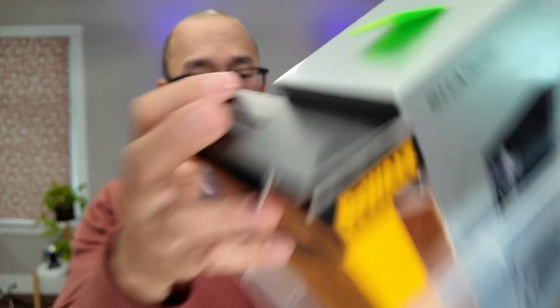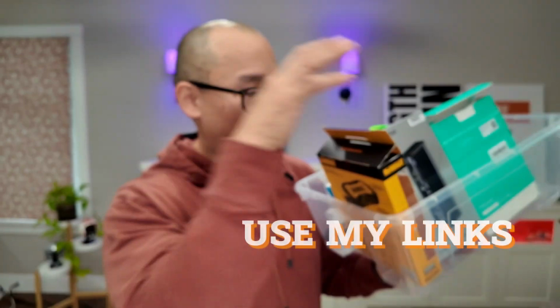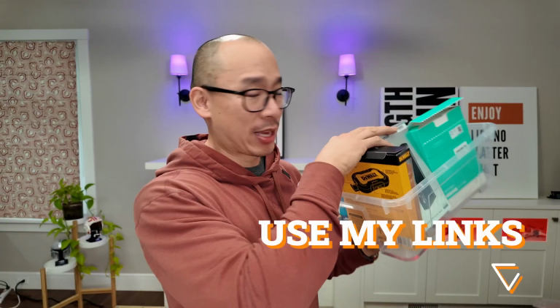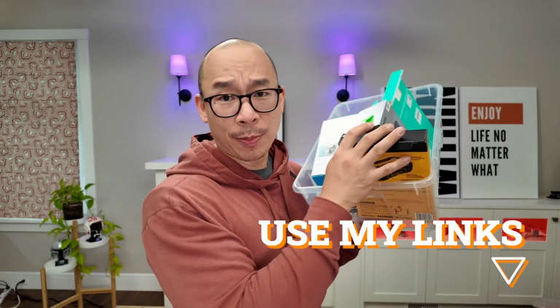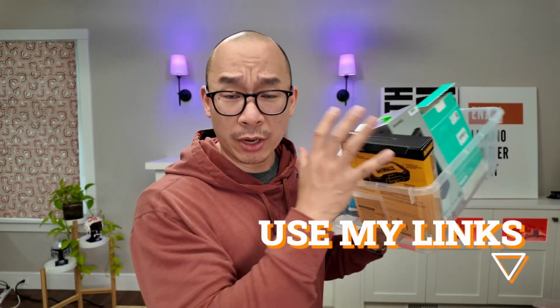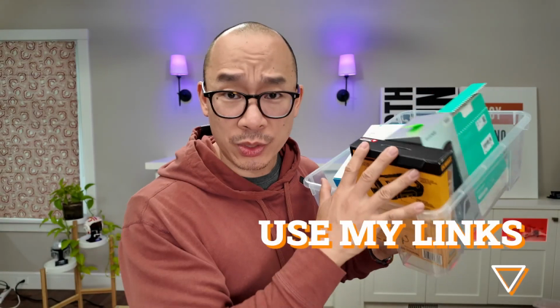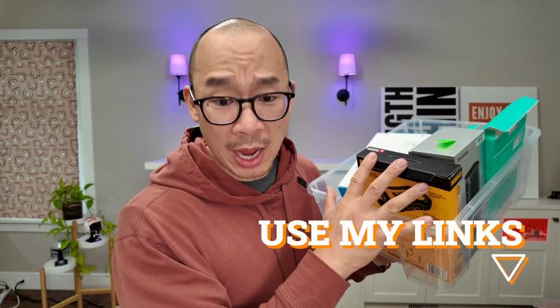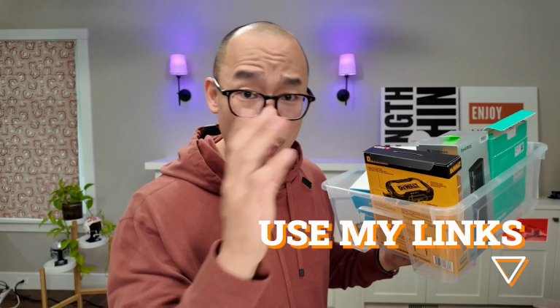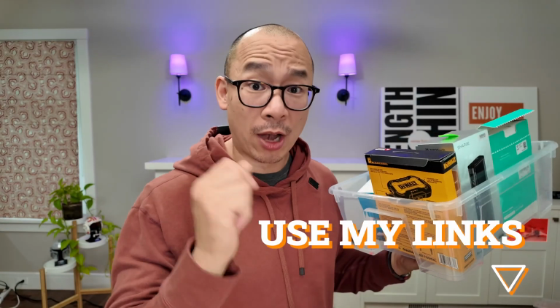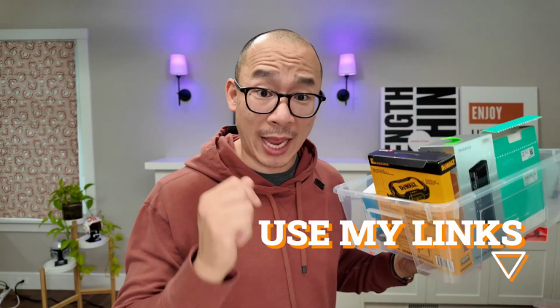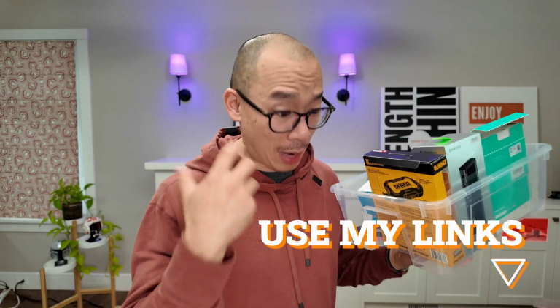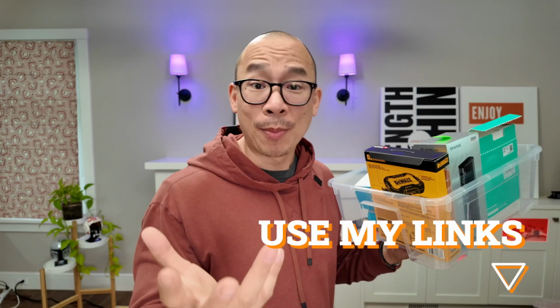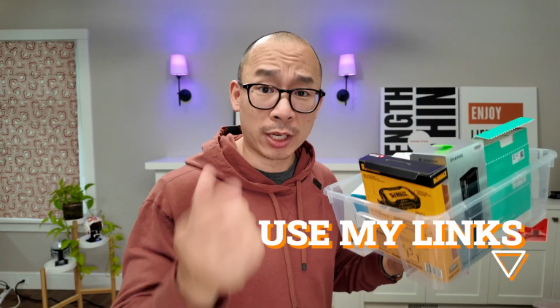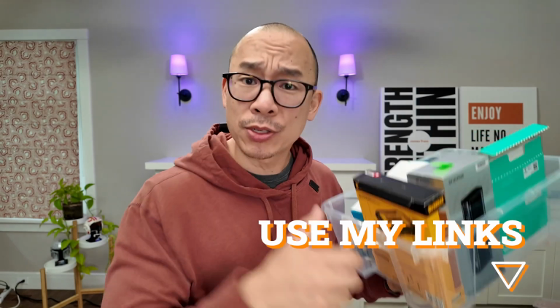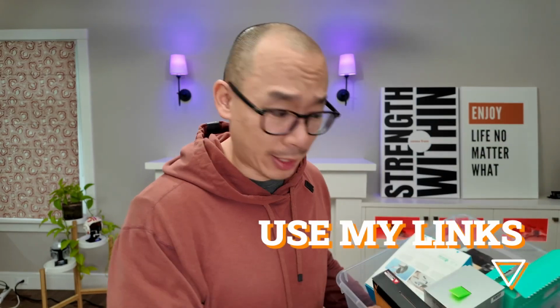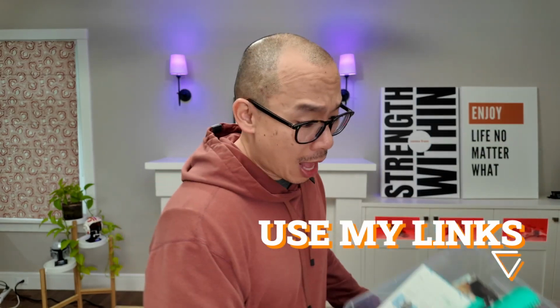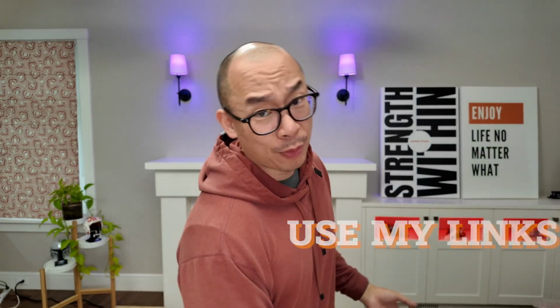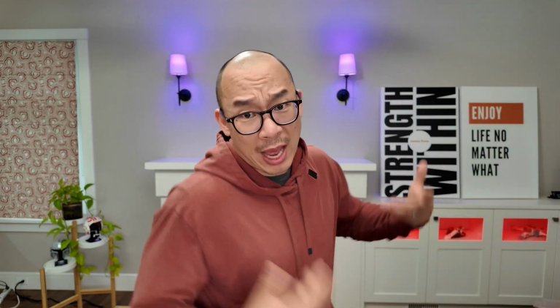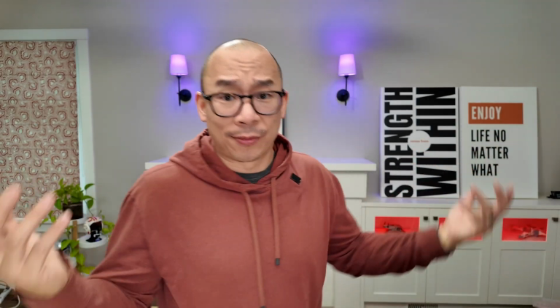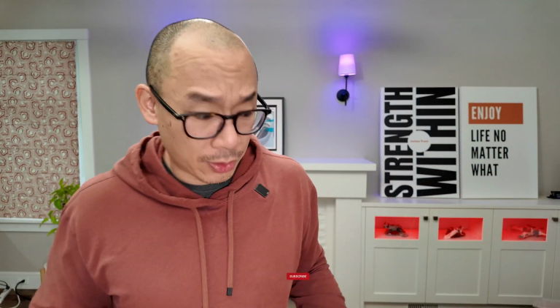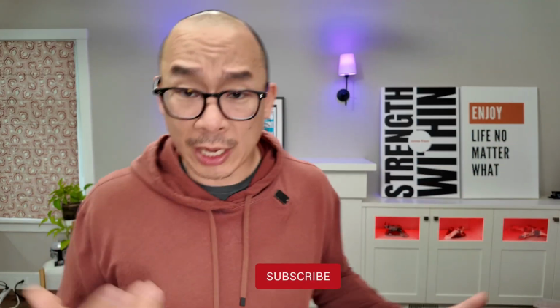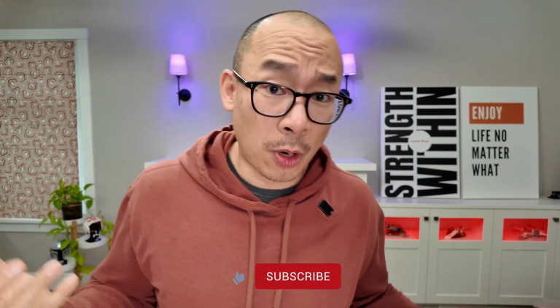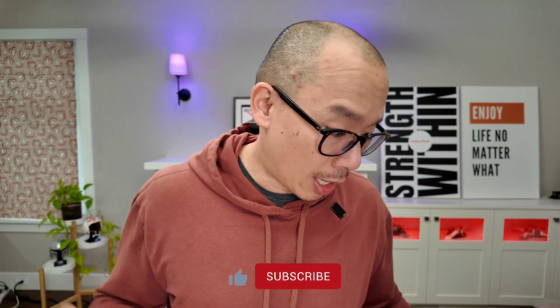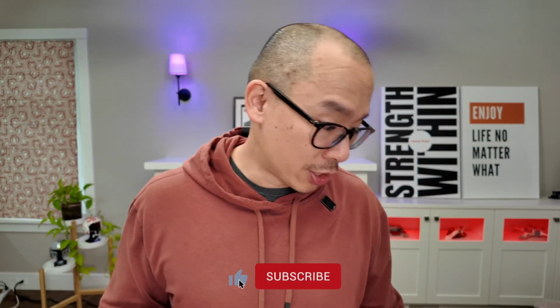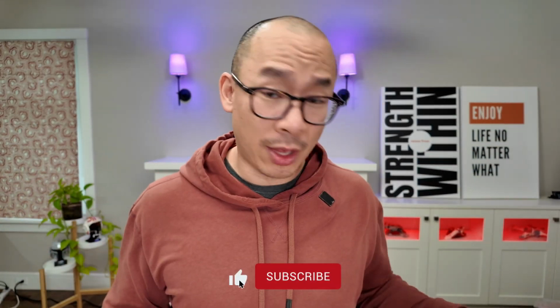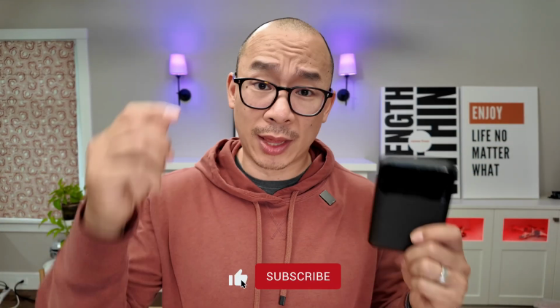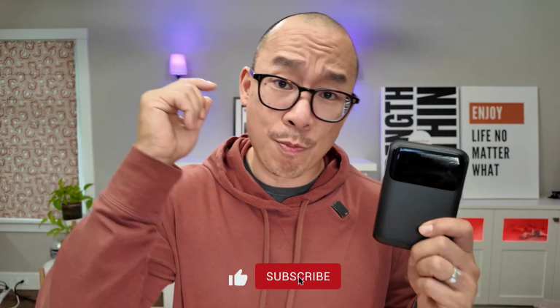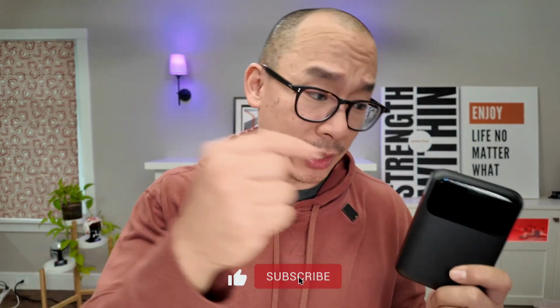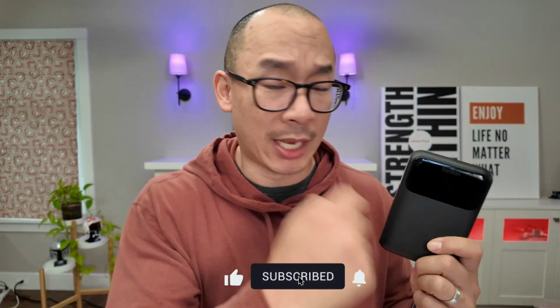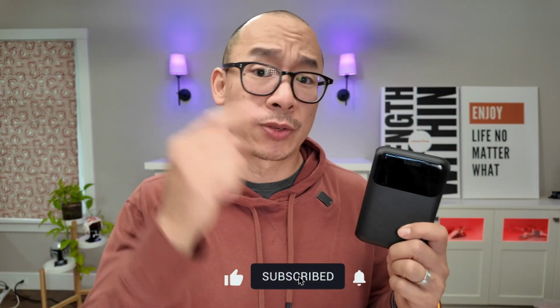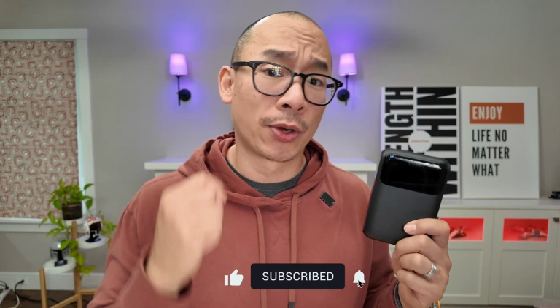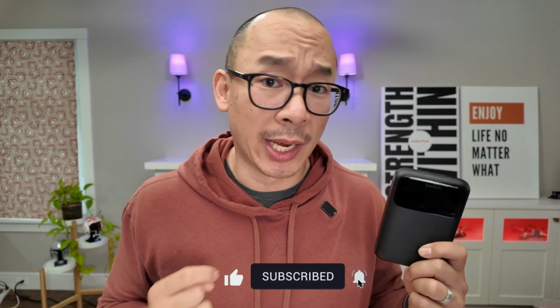Check out my video to figure out what the best battery packs are in 2025. If you are planning on getting my recommended products, please use my link. I'm a reviewer, not an influencer — I don't care which product you get, I just care that you get the best accessories for your tech.